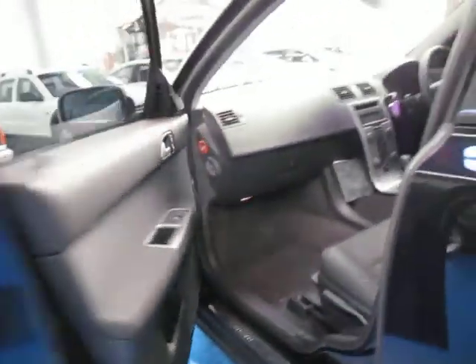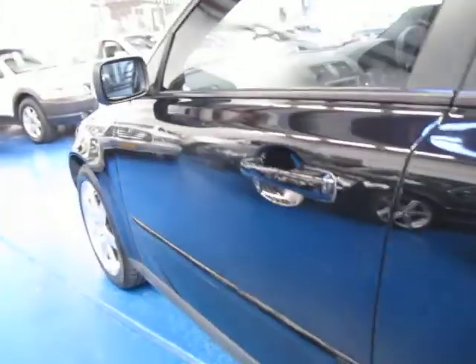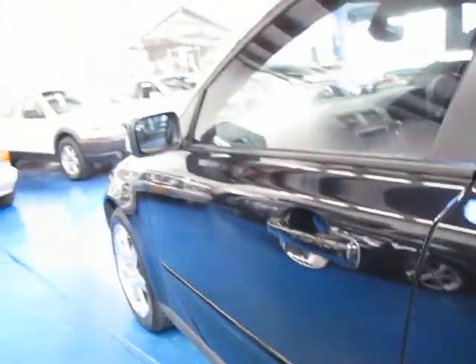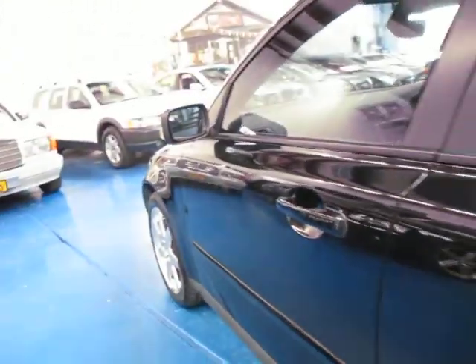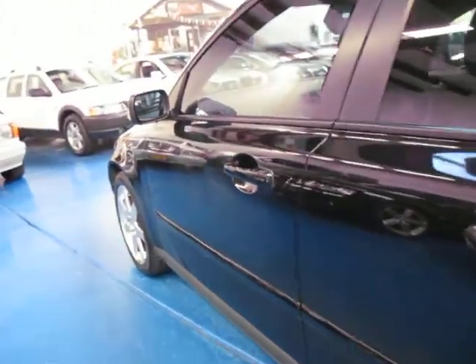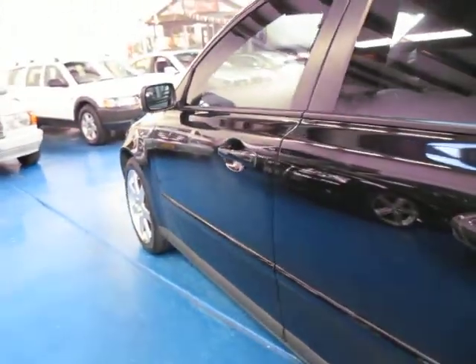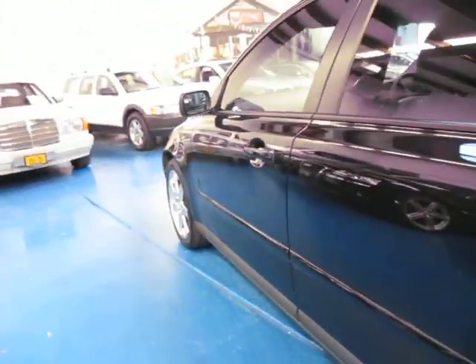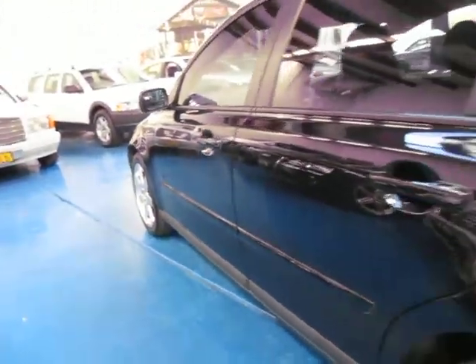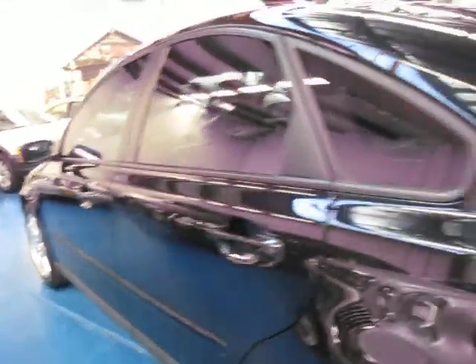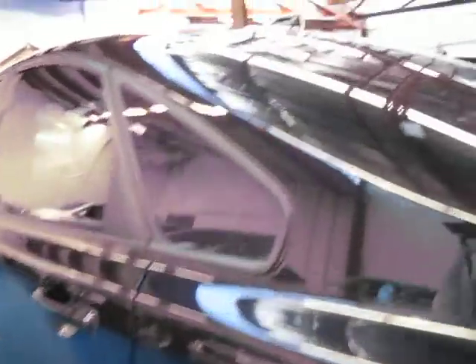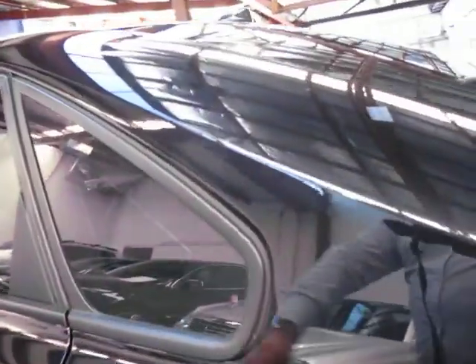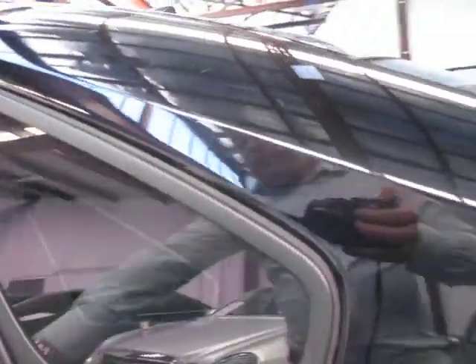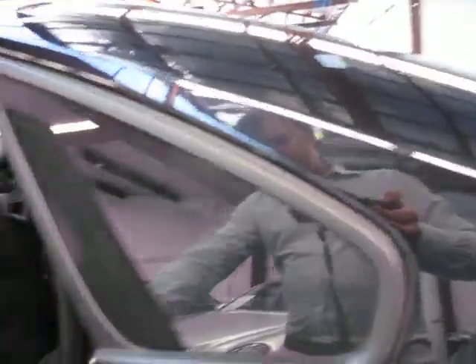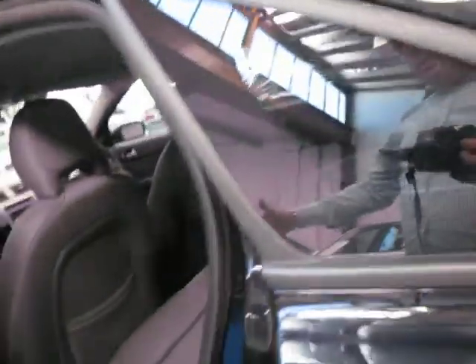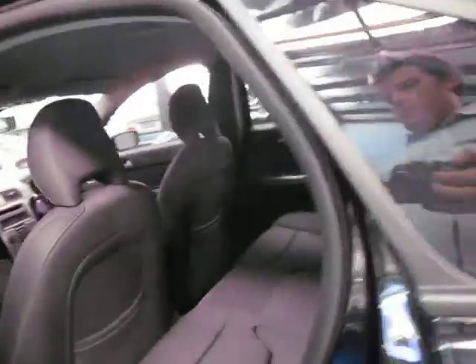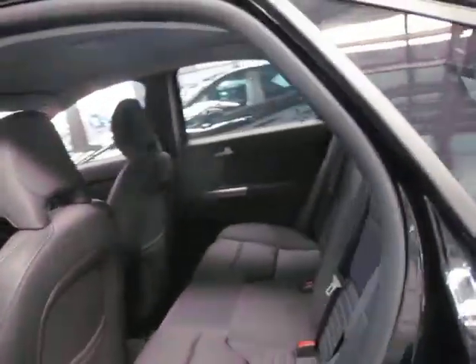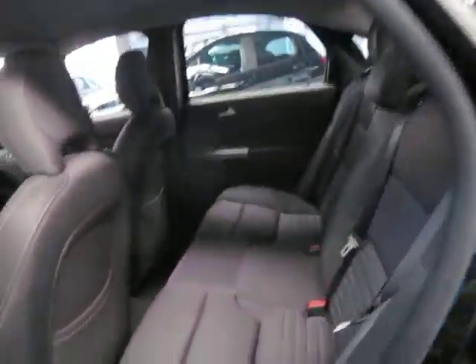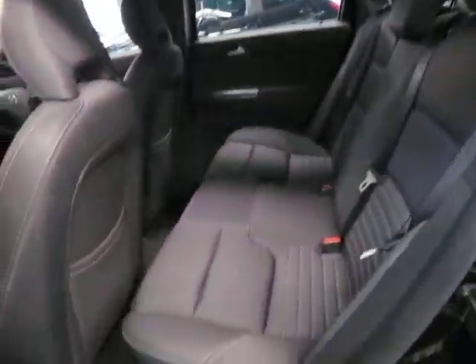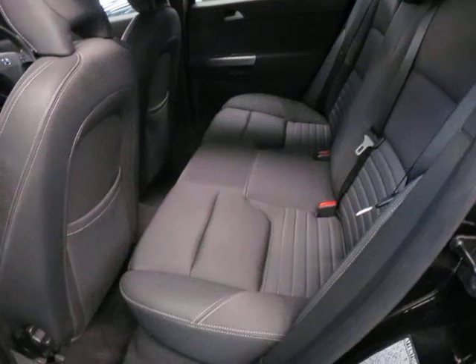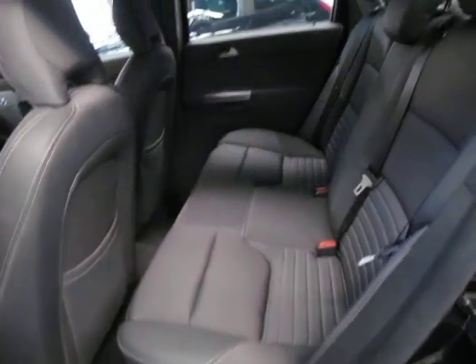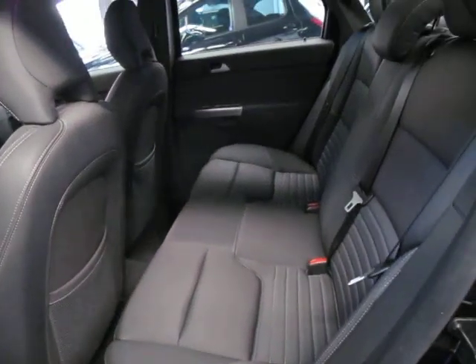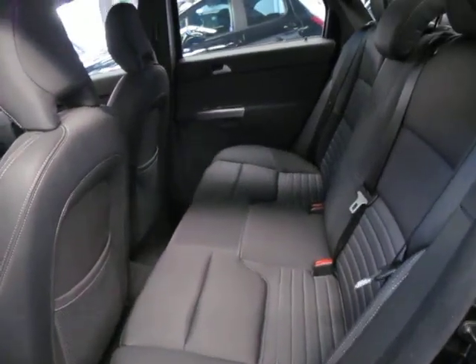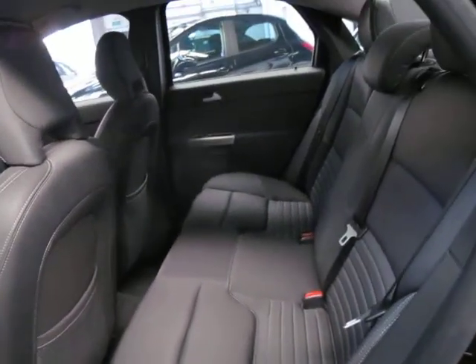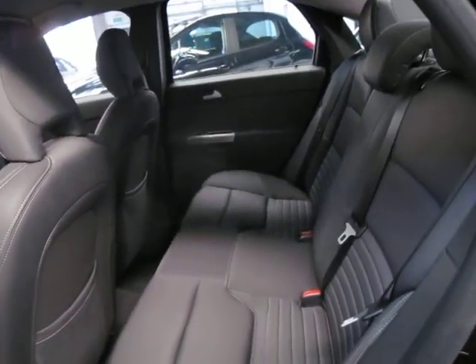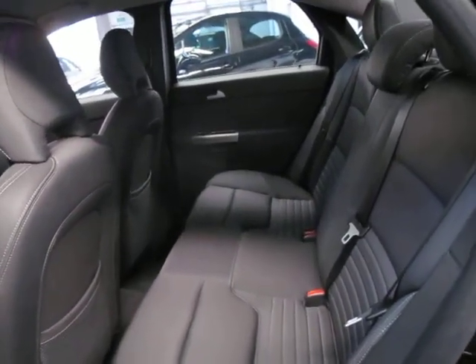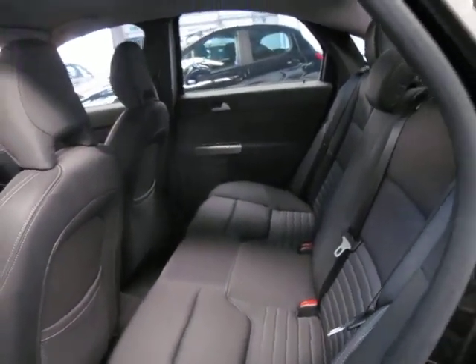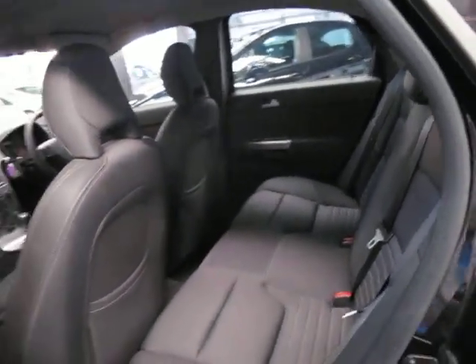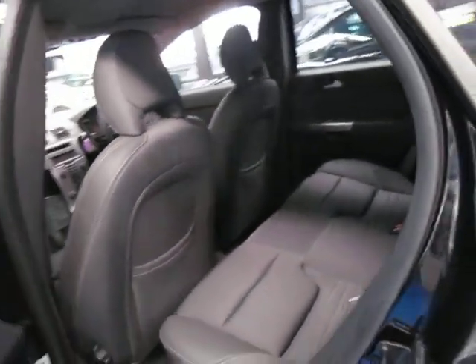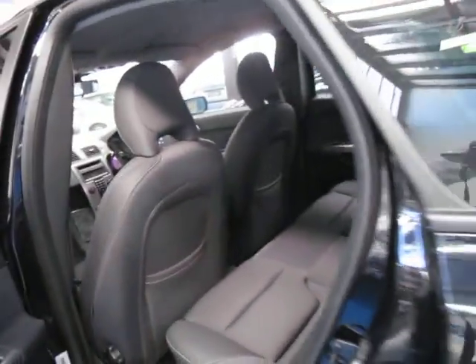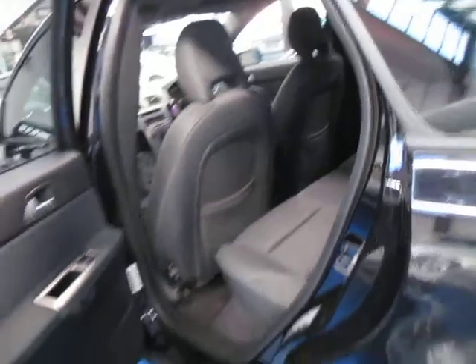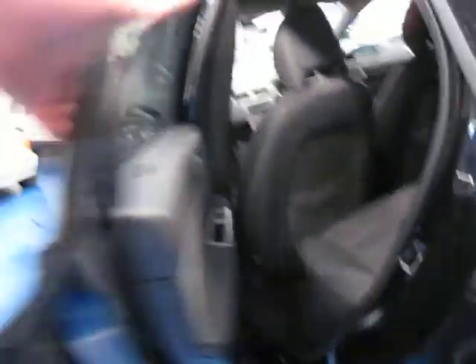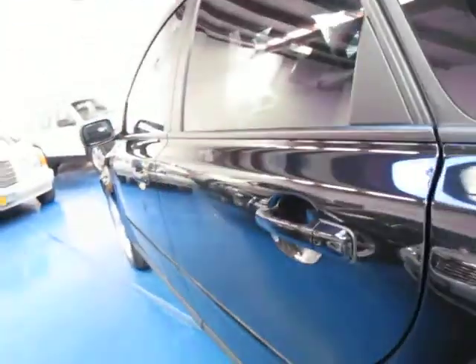A lot of cars, even at only five years of age, people tend to lose their spare keys and things, but they're all there and they're remotes. The interior is in very, very good condition — it's travelled just over 70,000 km, so you'd expect it to be in good condition.